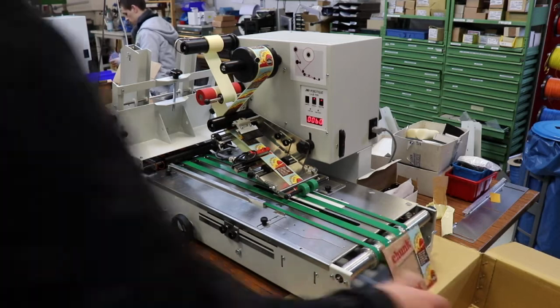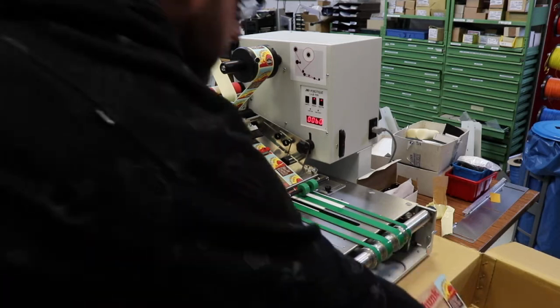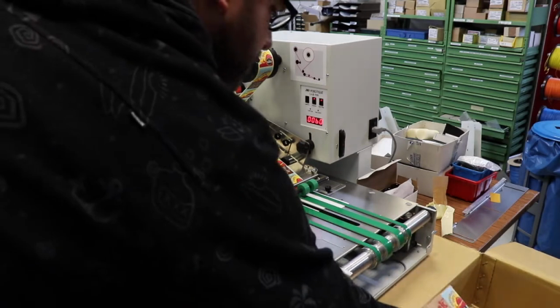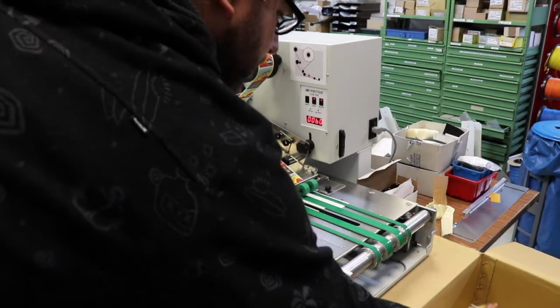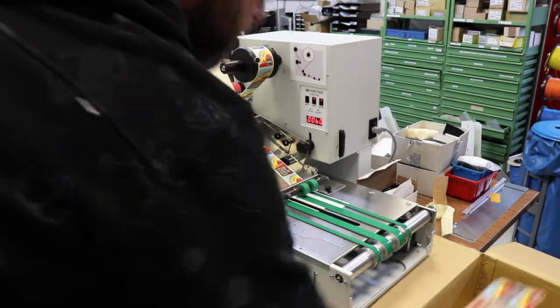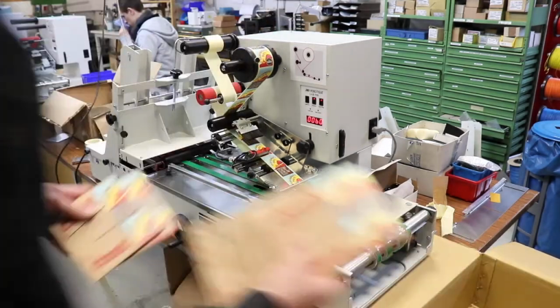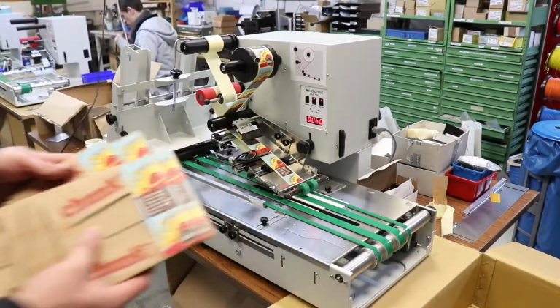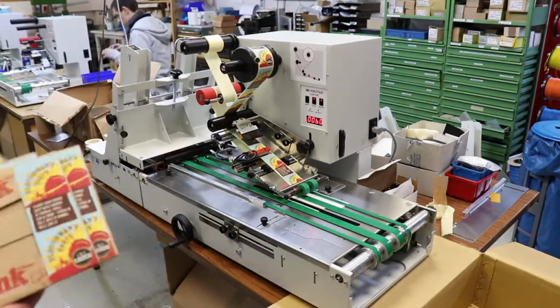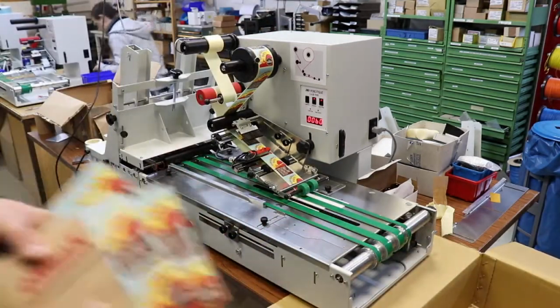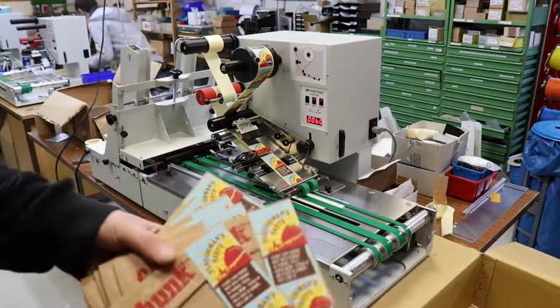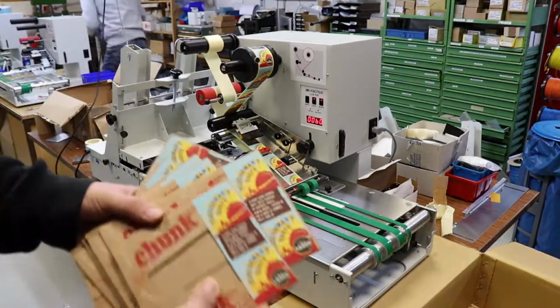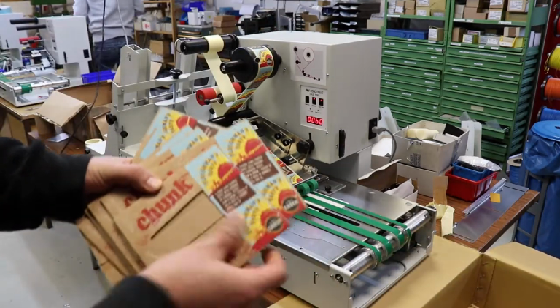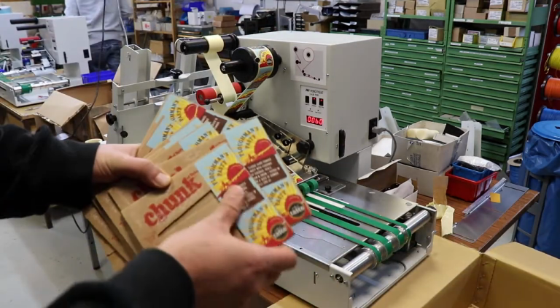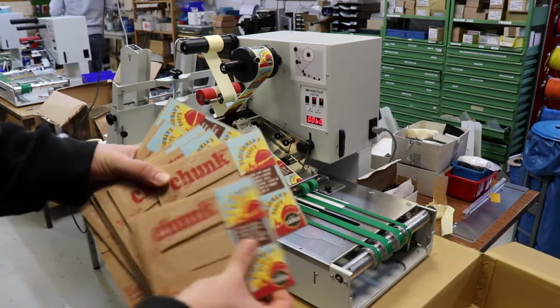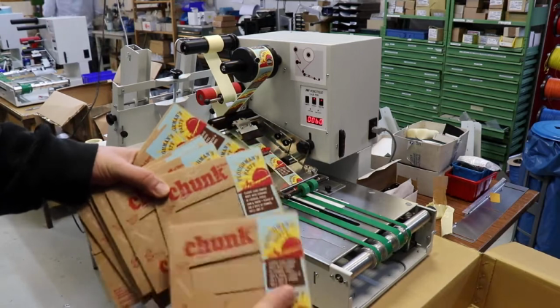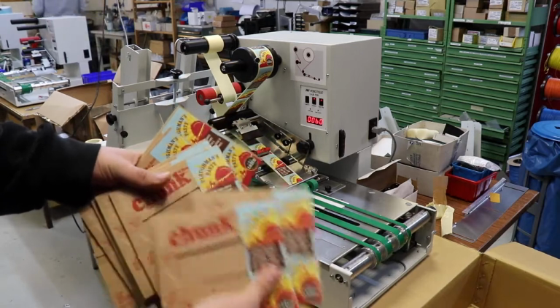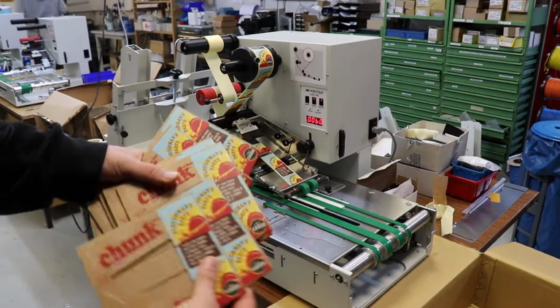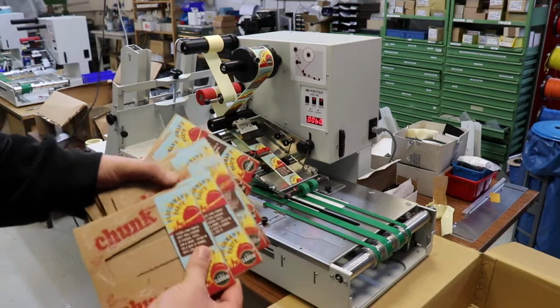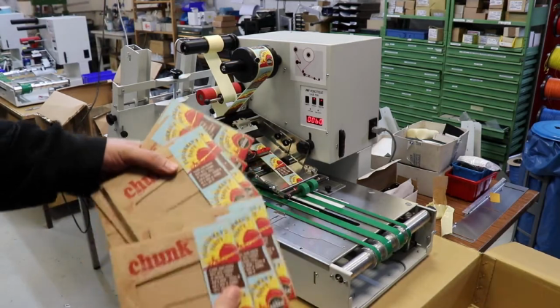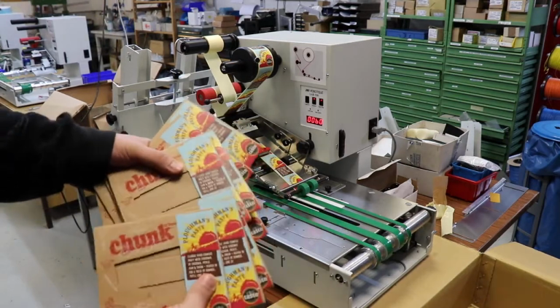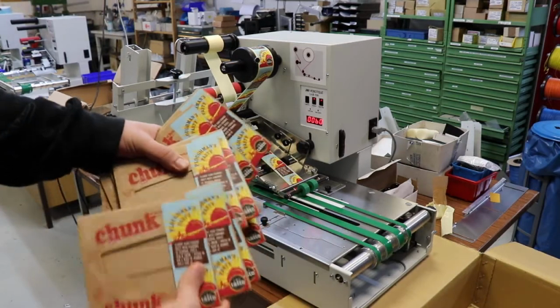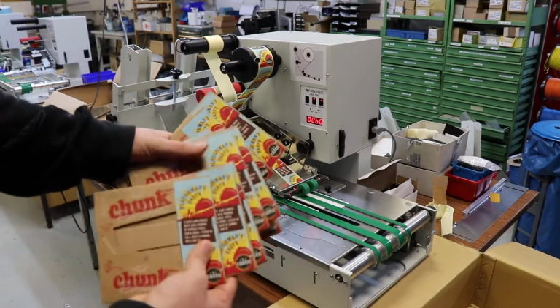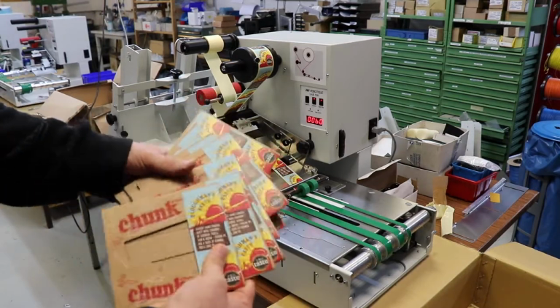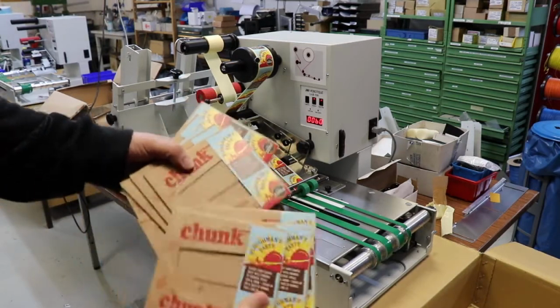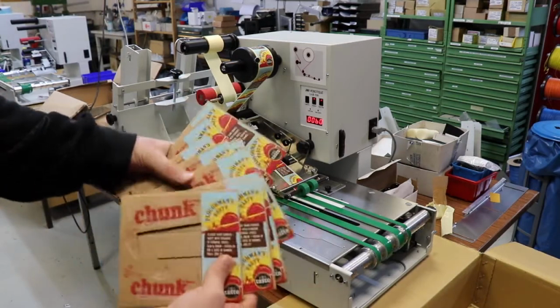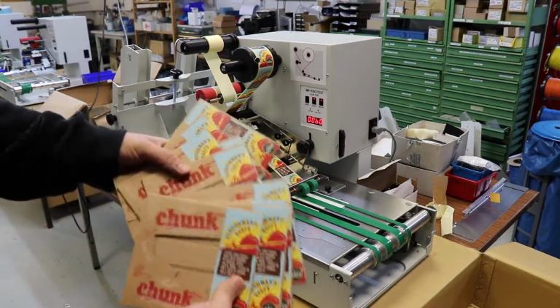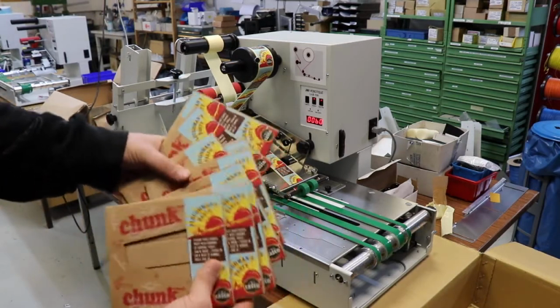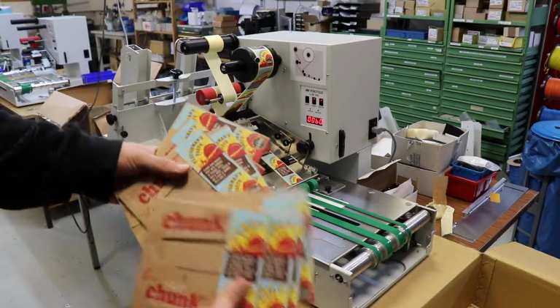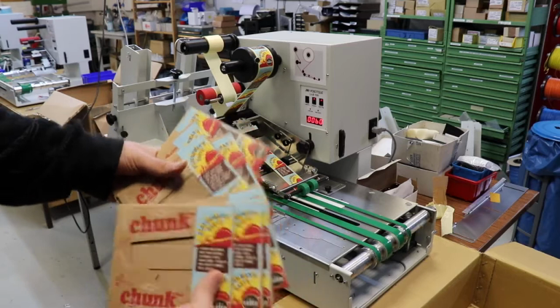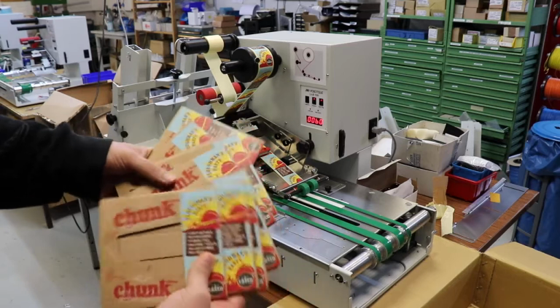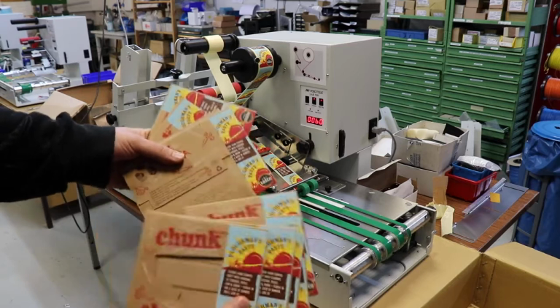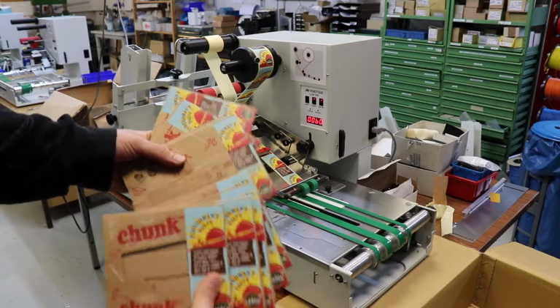Just to show you the comparison here. Positioning is really well. It's well fixated onto the product, onto the cardboards. They don't overlap.